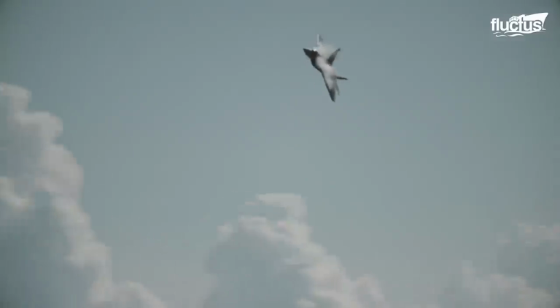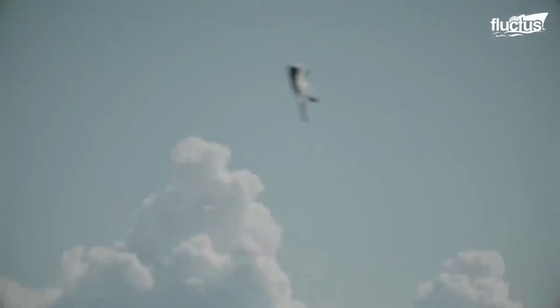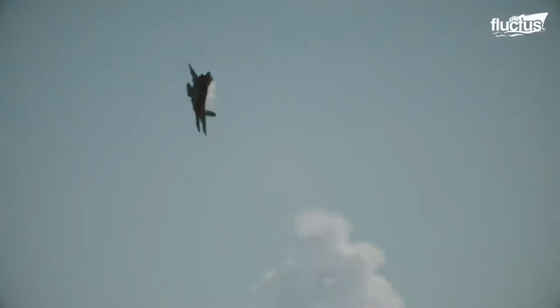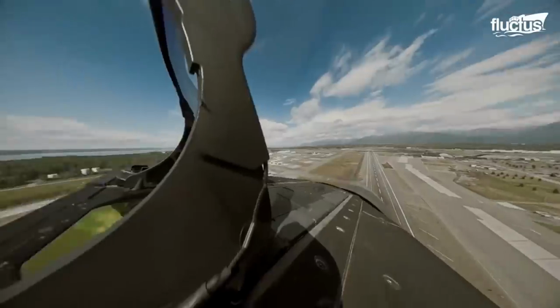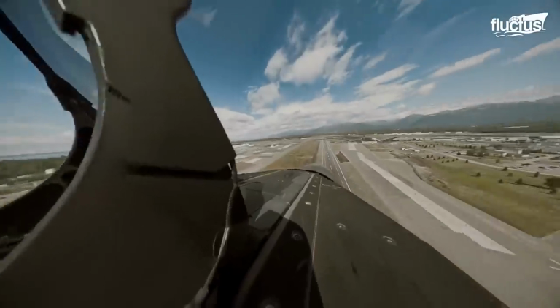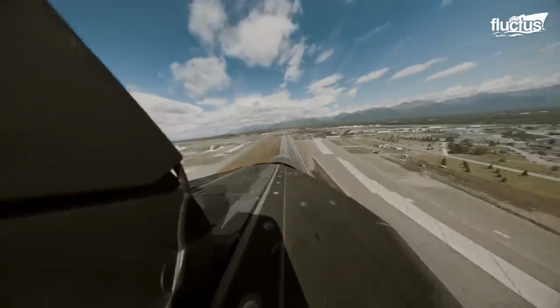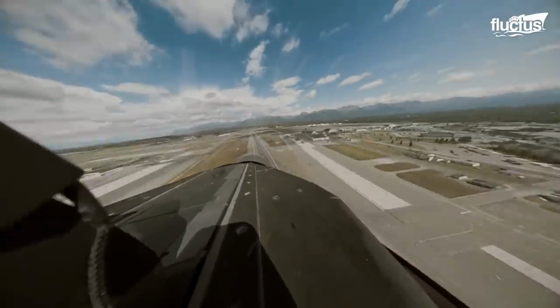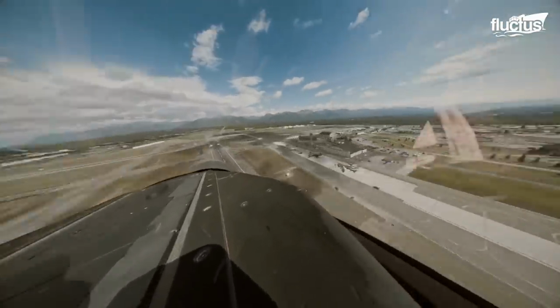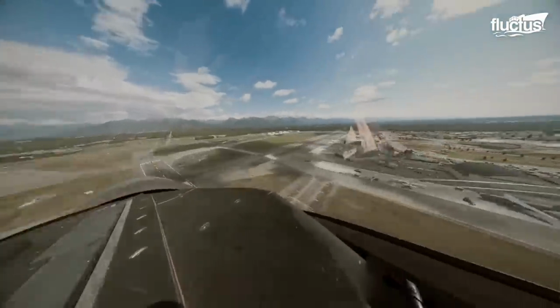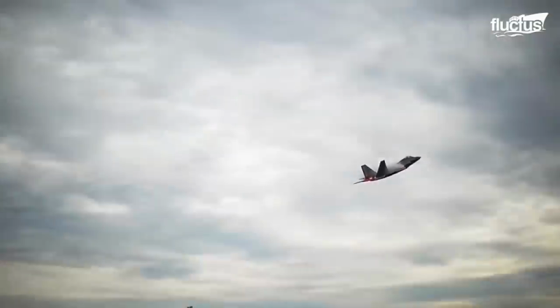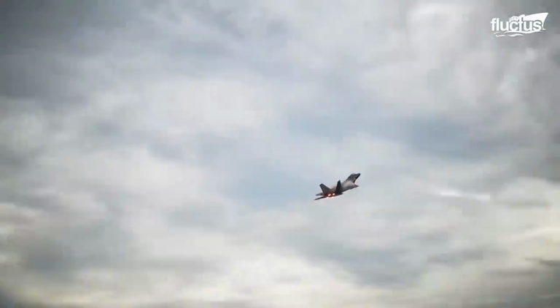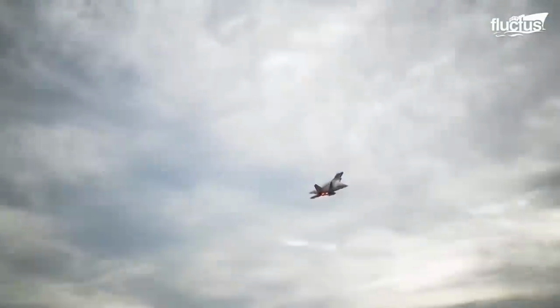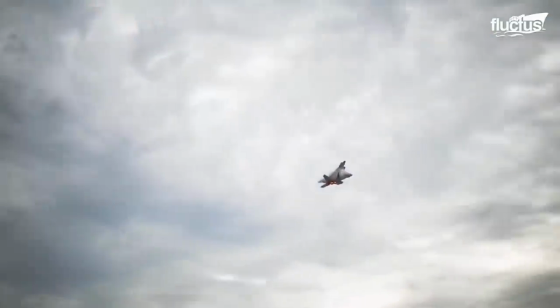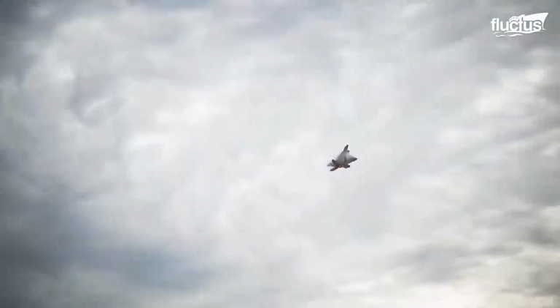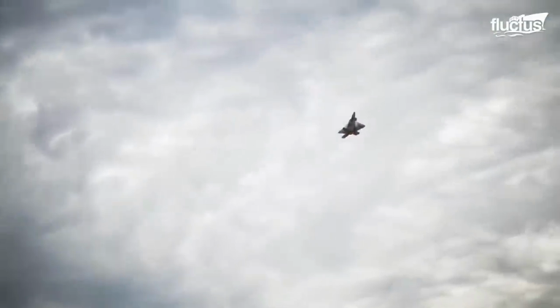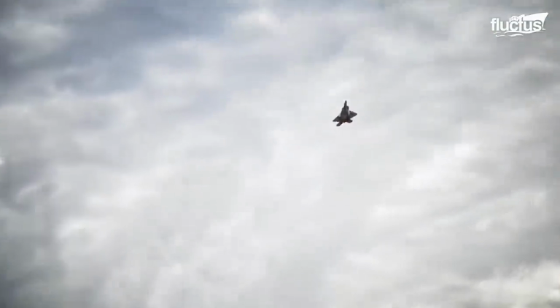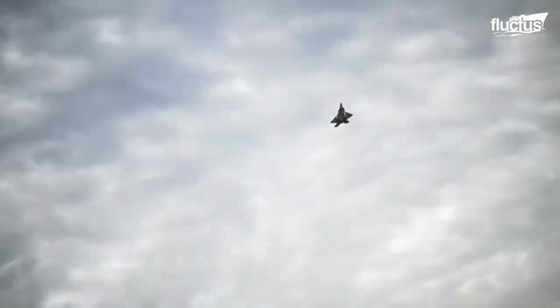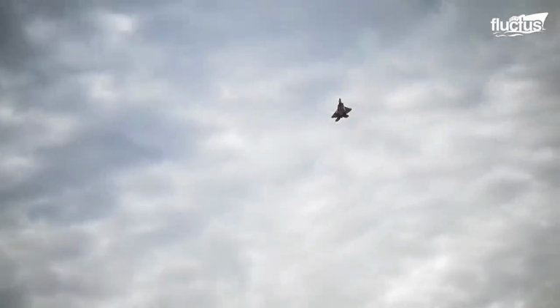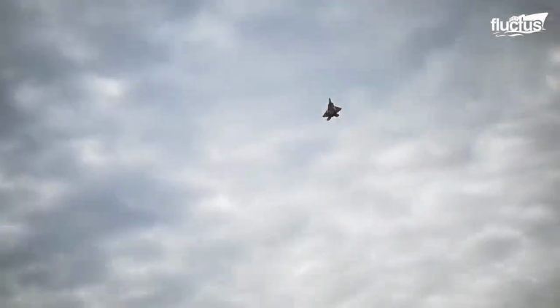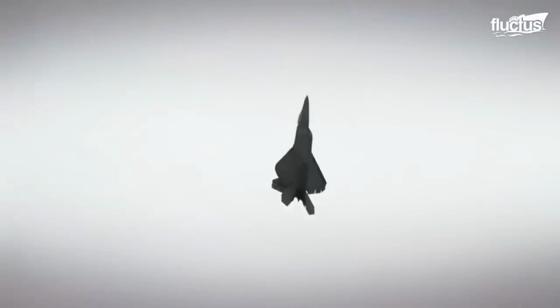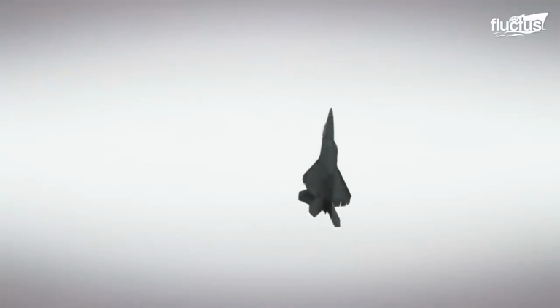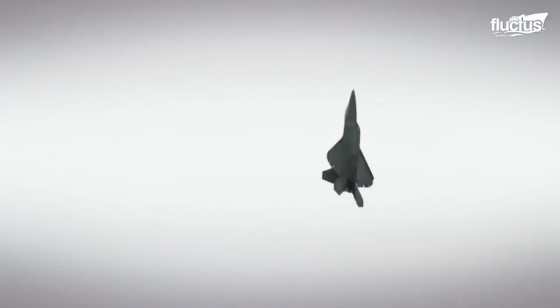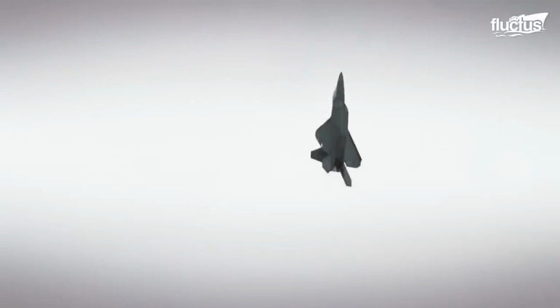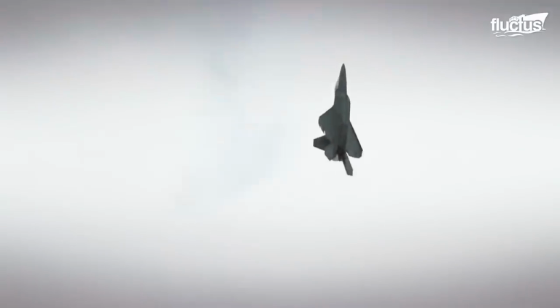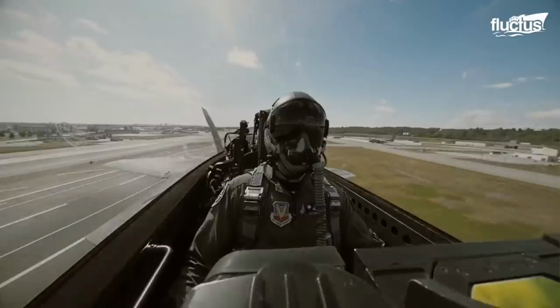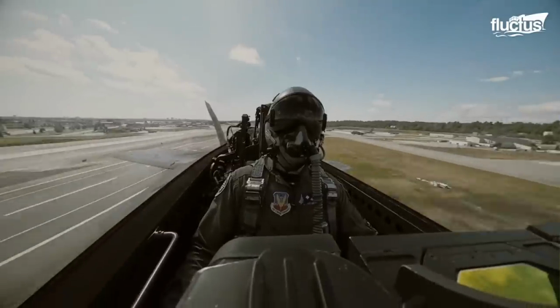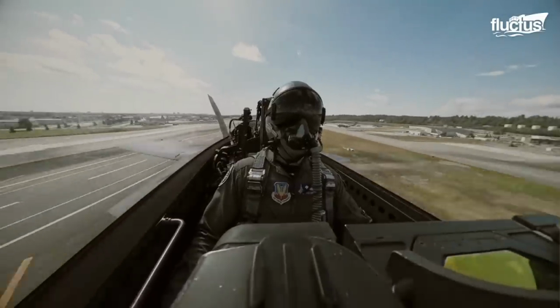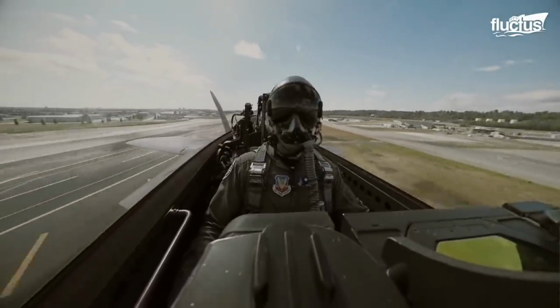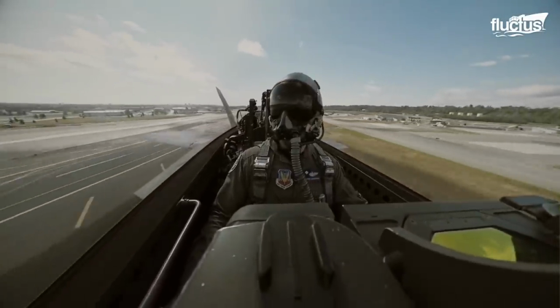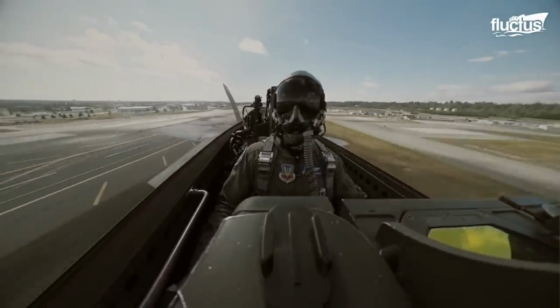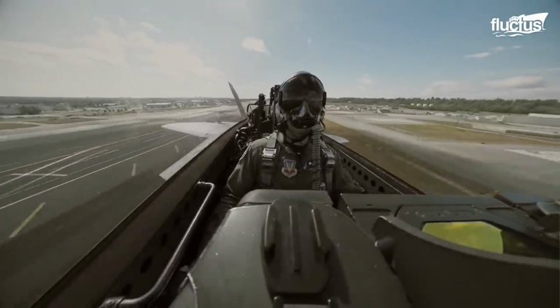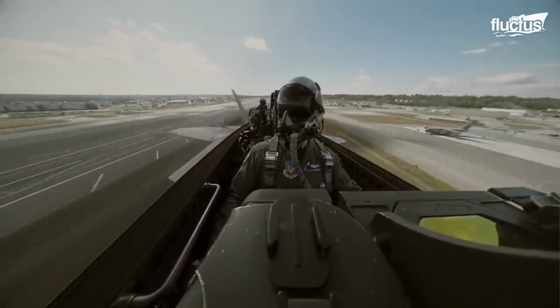The F-22 can climb at about 38,000 feet per minute, performing vertical takeoffs and reaching its 65,000-foot ceiling in a fraction of the time. This makes it particularly well suited to missions requiring speed and versatility.